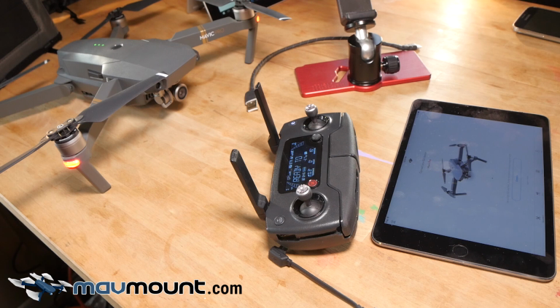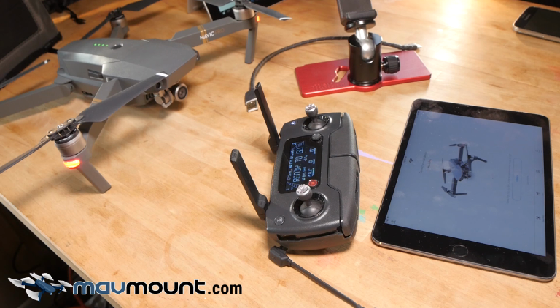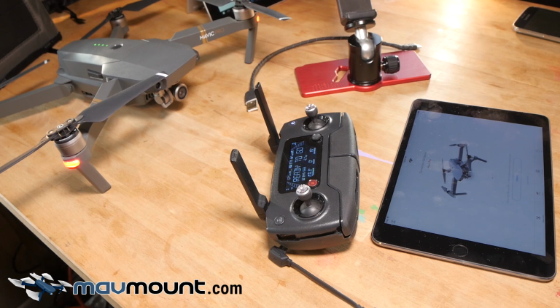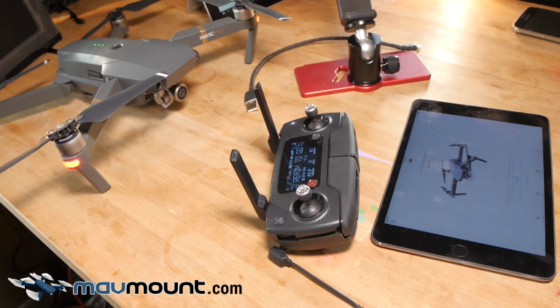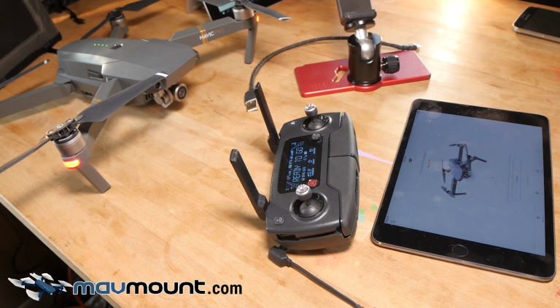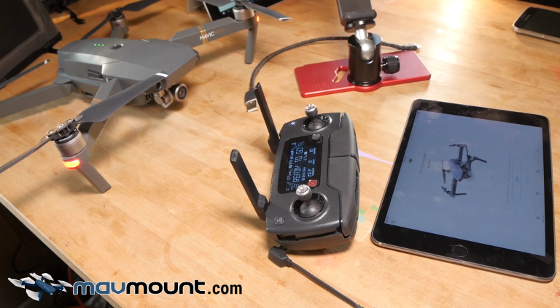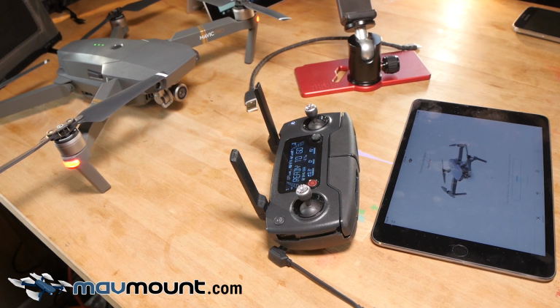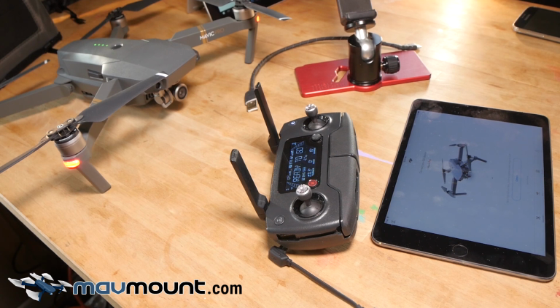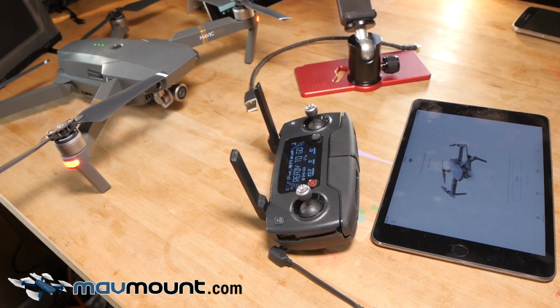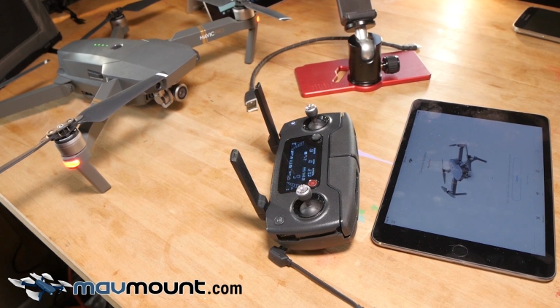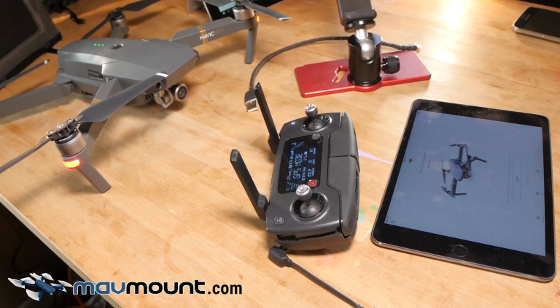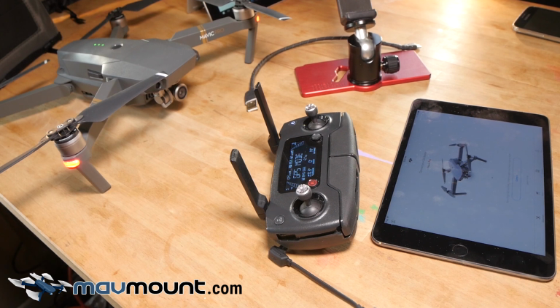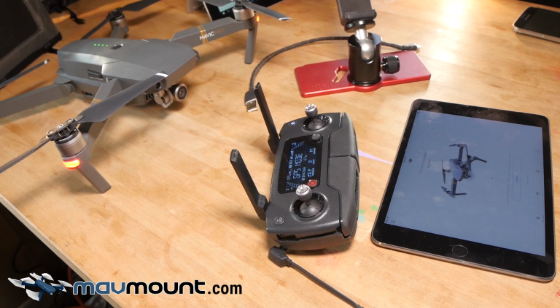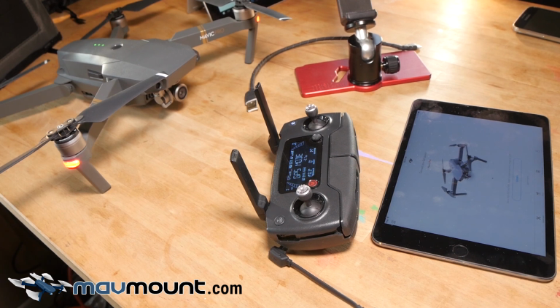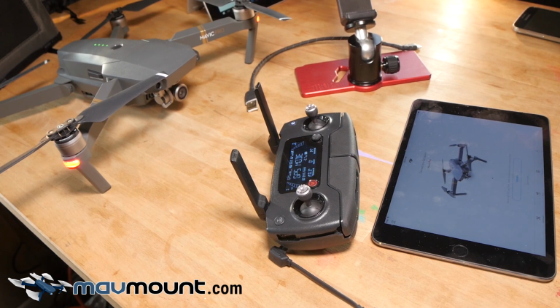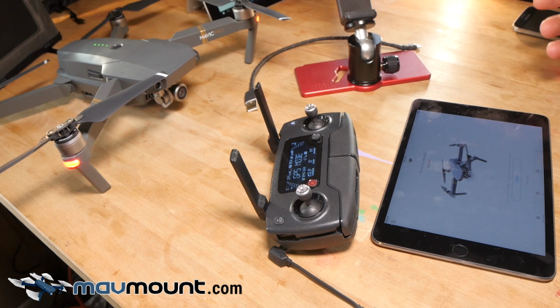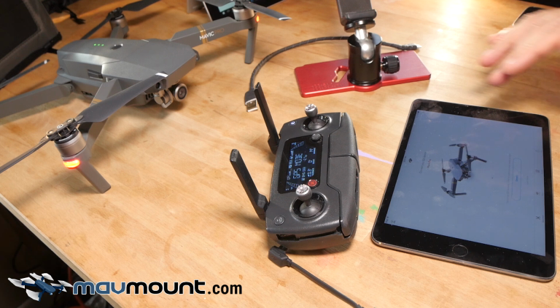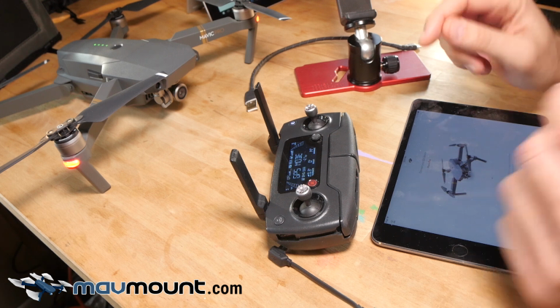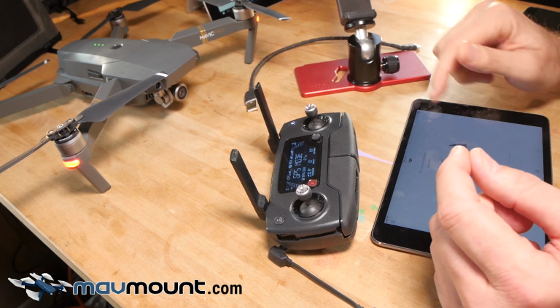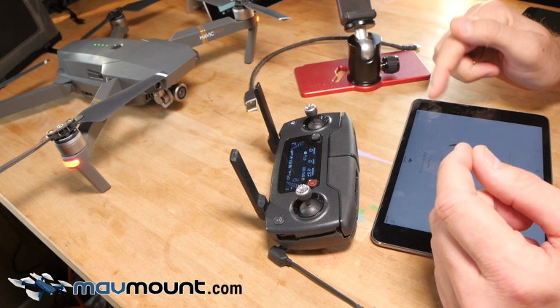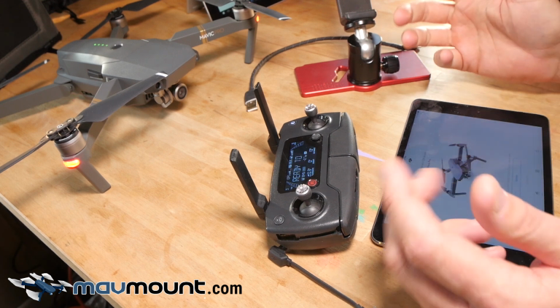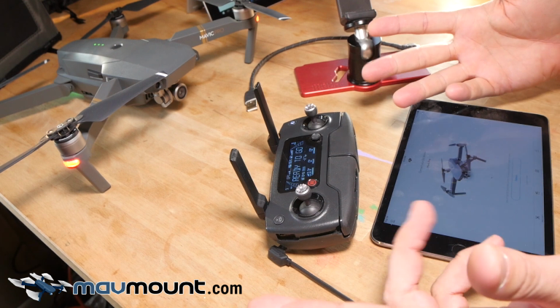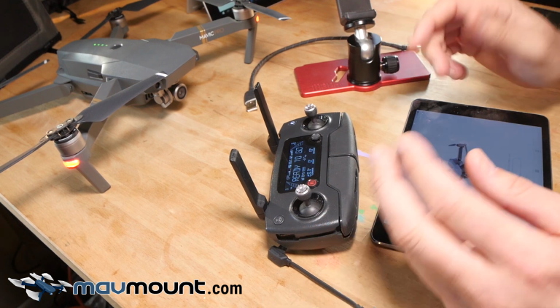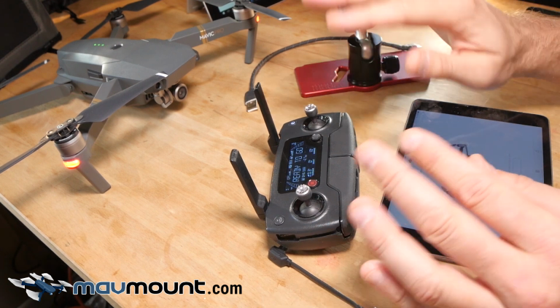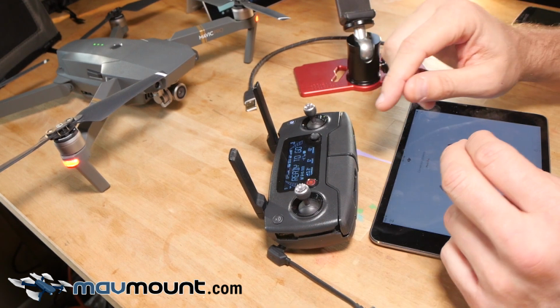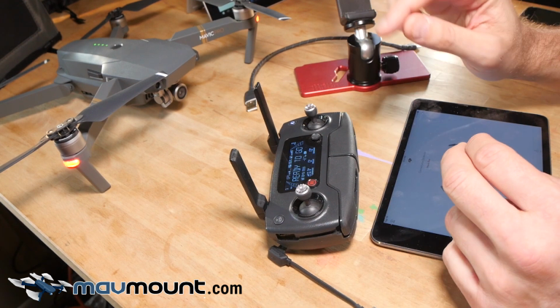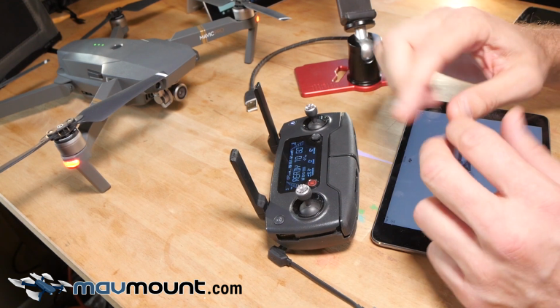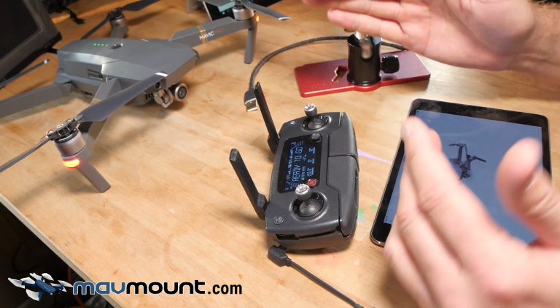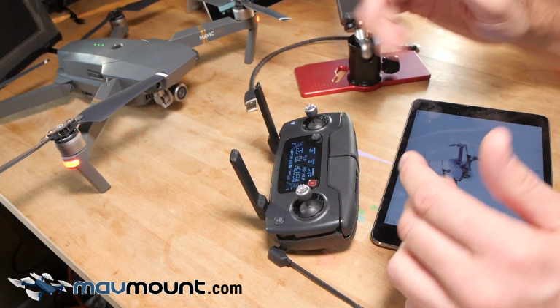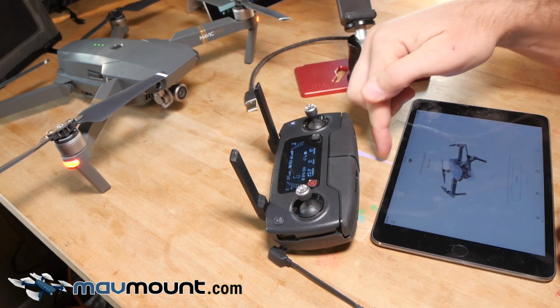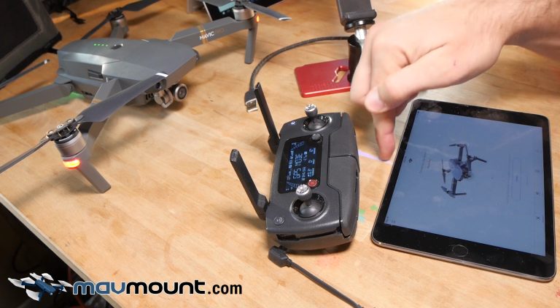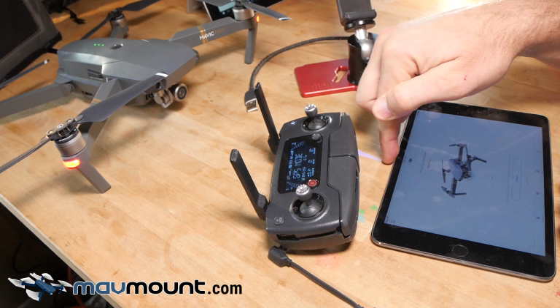Hello everyone, Bill from MapMount.com here. The MapMount allows you to upgrade your DJI Mavic drone with a tablet display like the iPad Mini, Nvidia Shield, iPad Air — basically anything with a height between 2 and 11 inches in landscape mode.